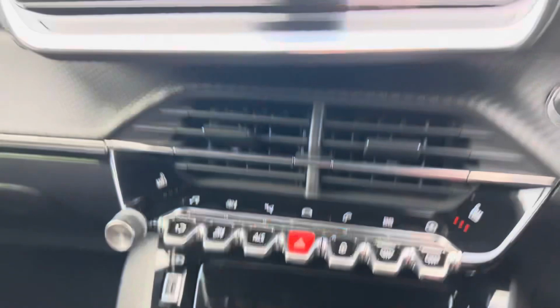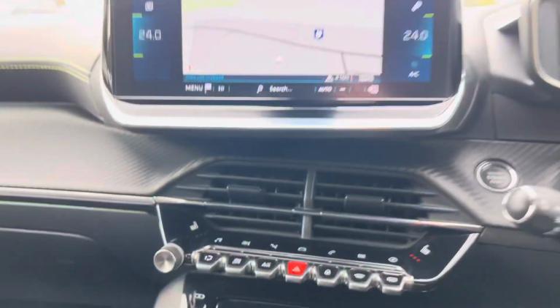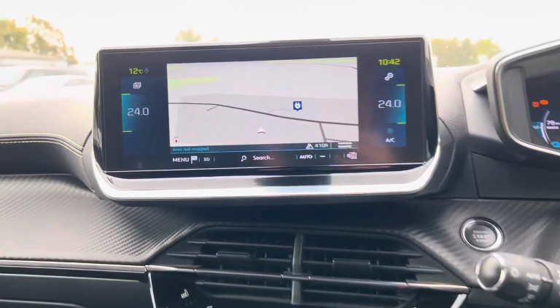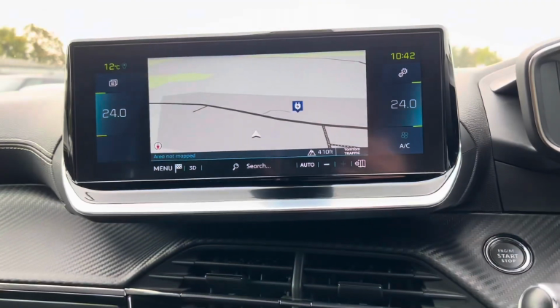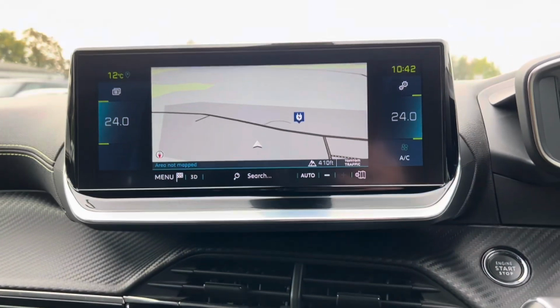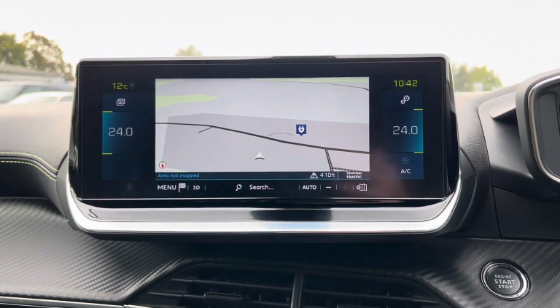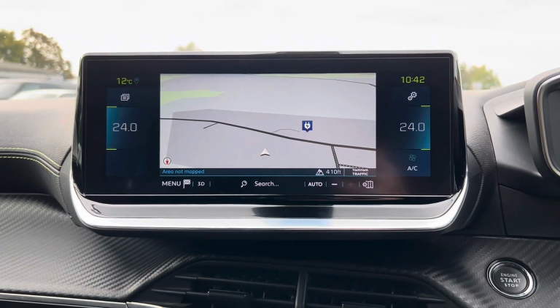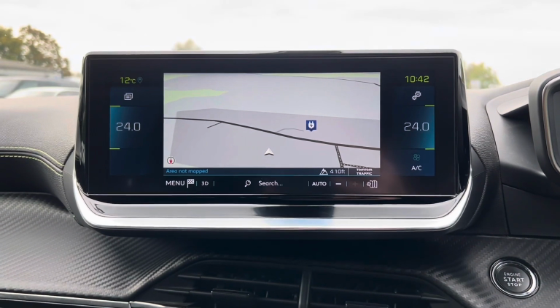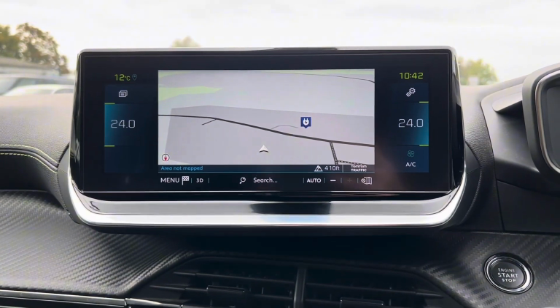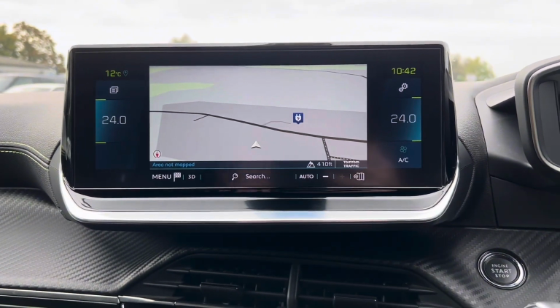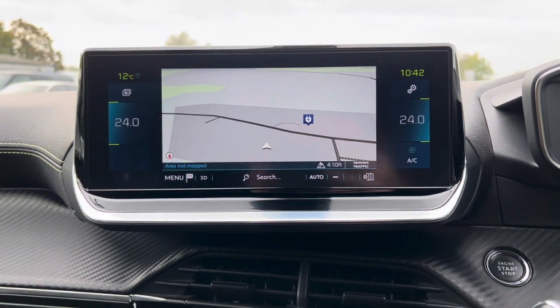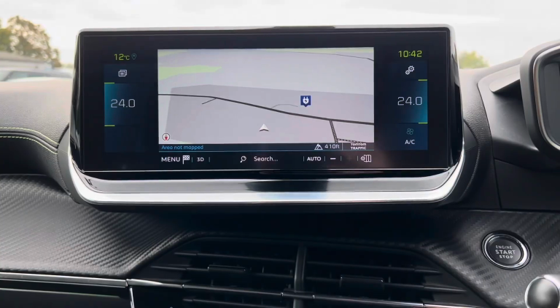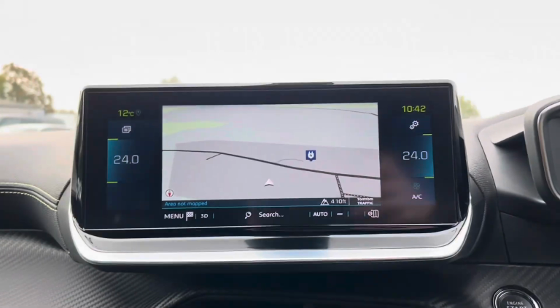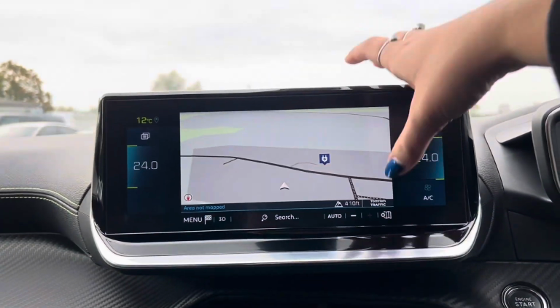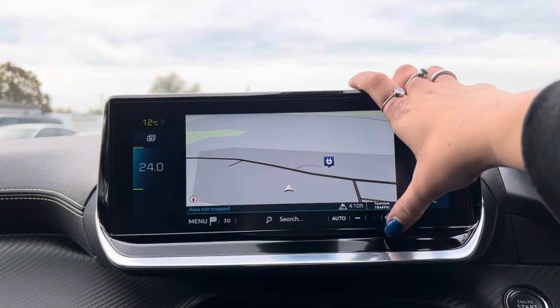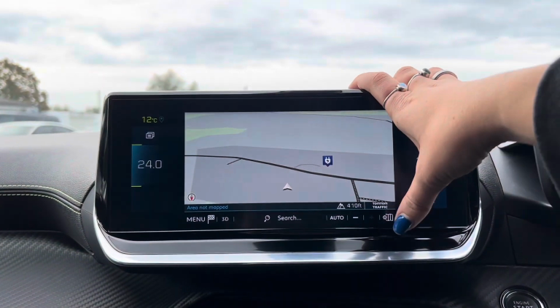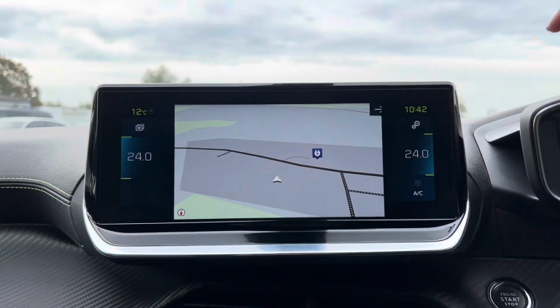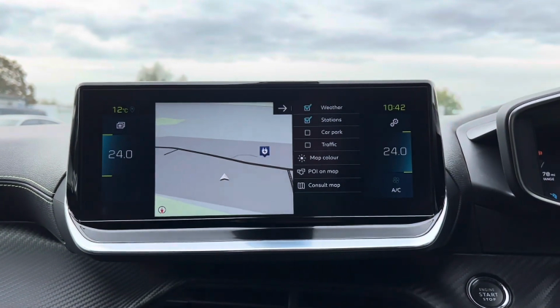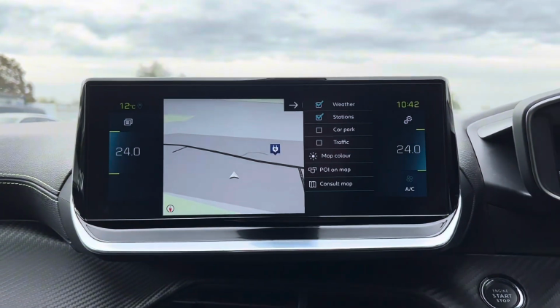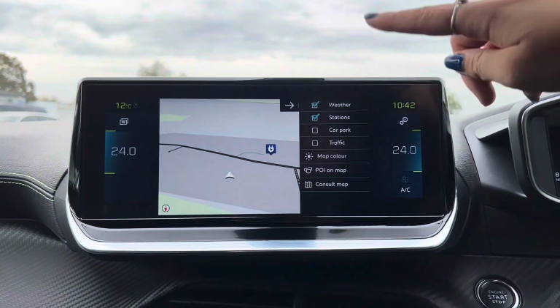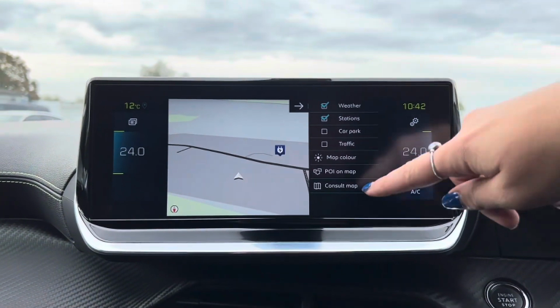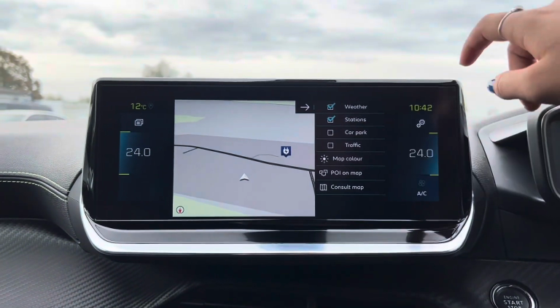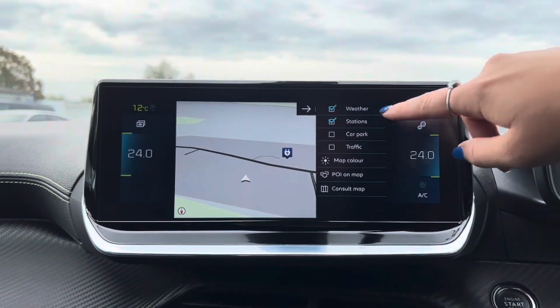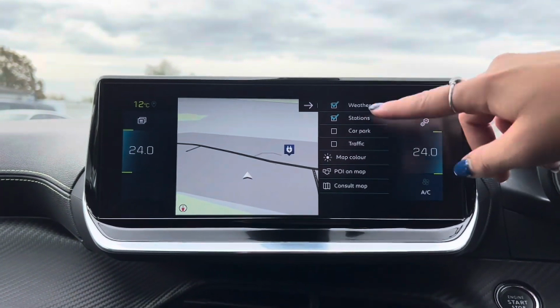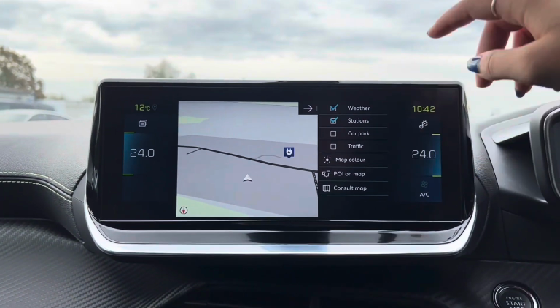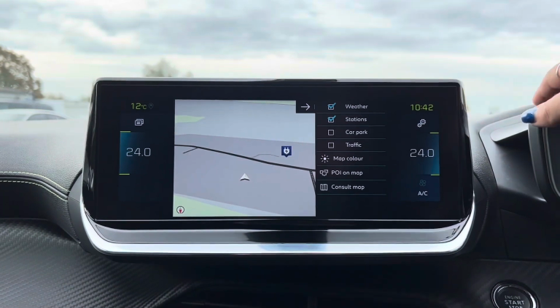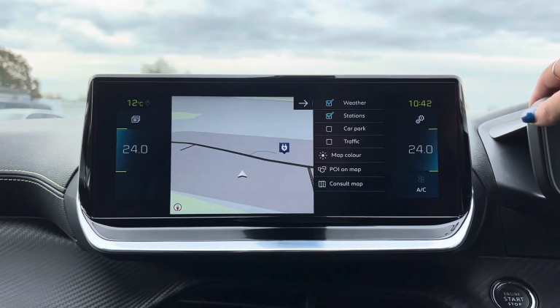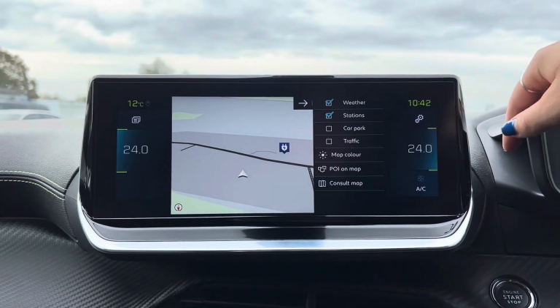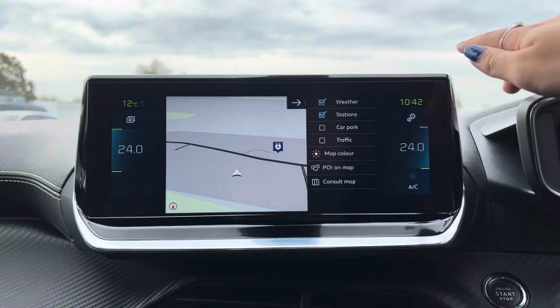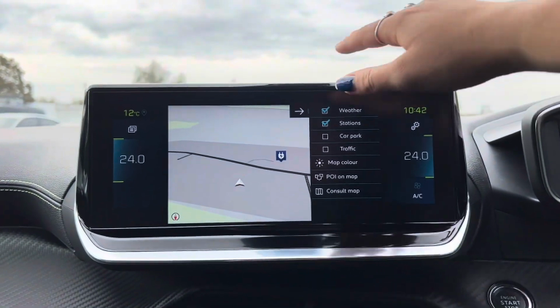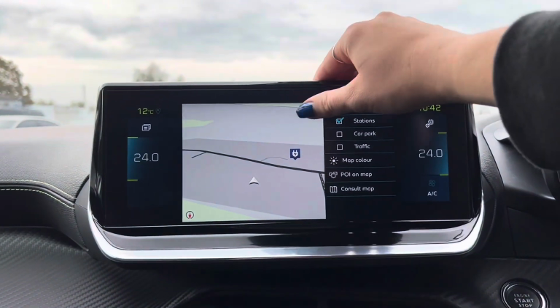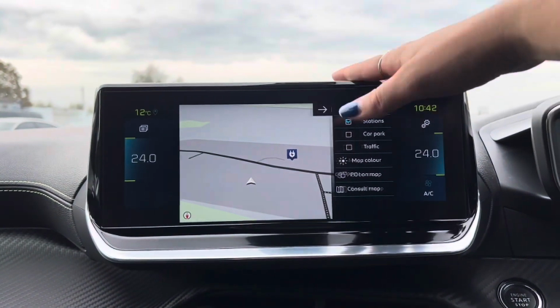If we then look to the screen, you can see on the screen currently we have the sat nav. We then also have the settings for that just to the side there, where we can choose what shows up on the sat nav.